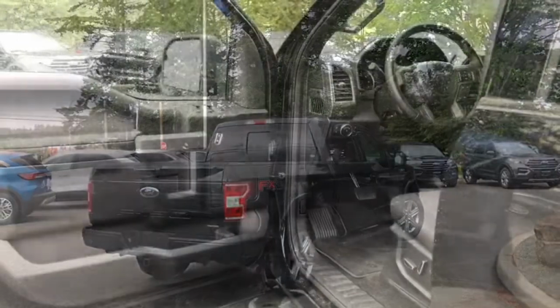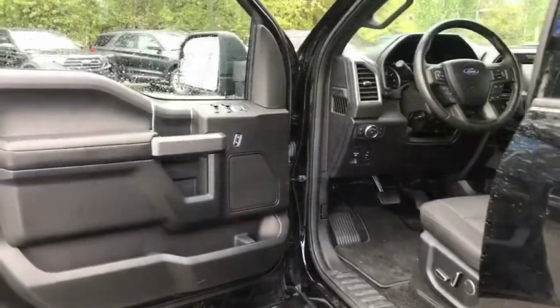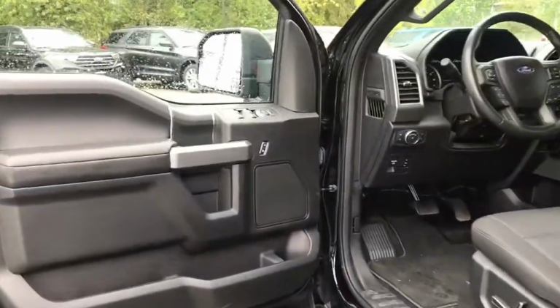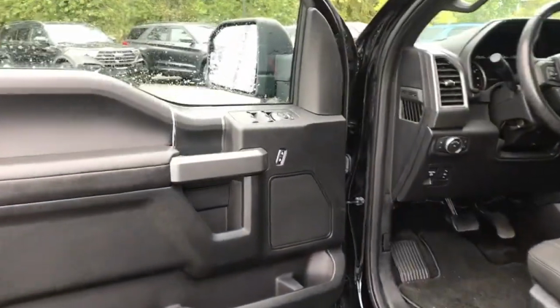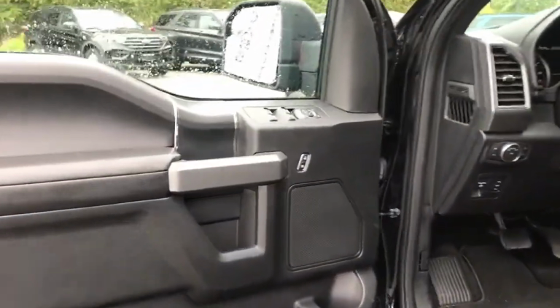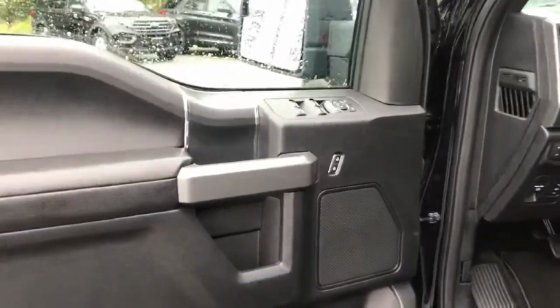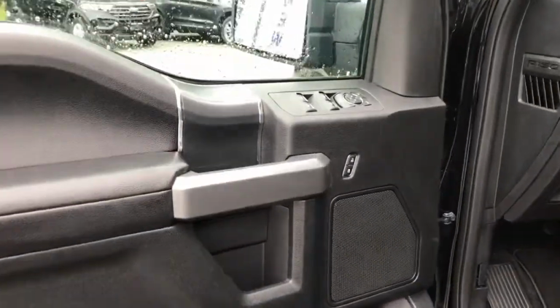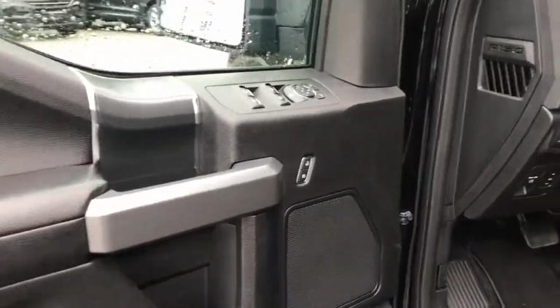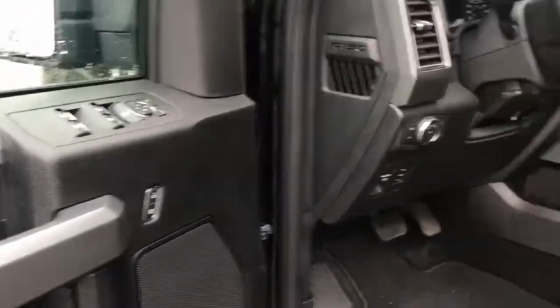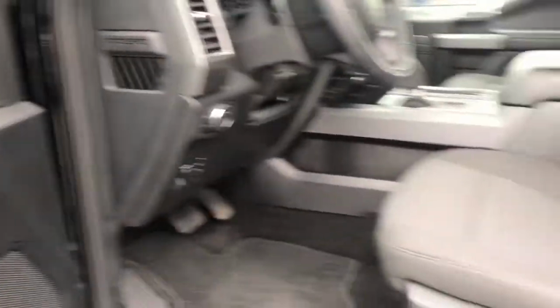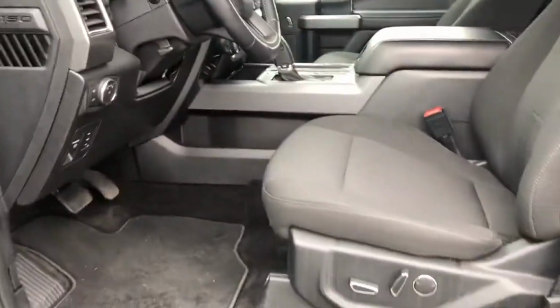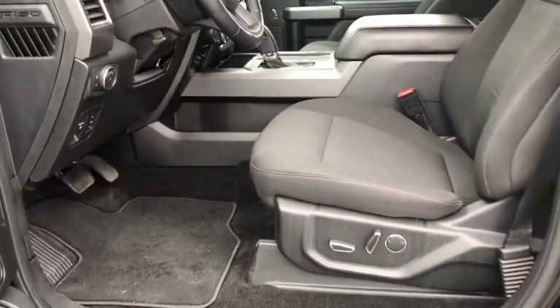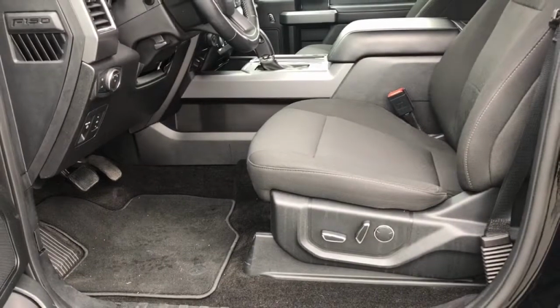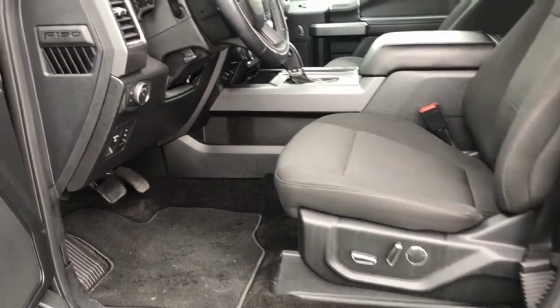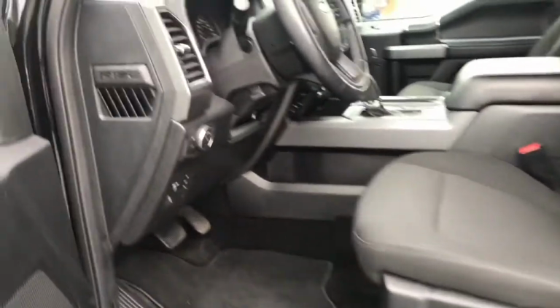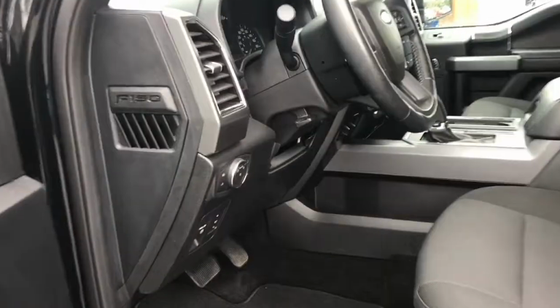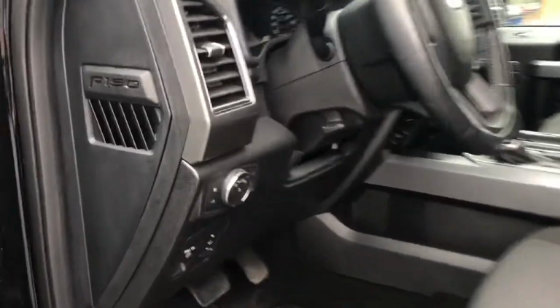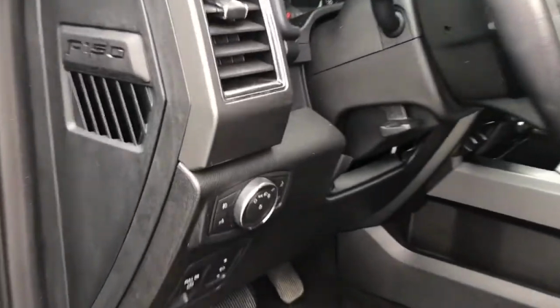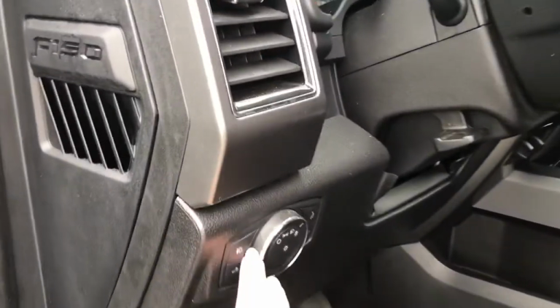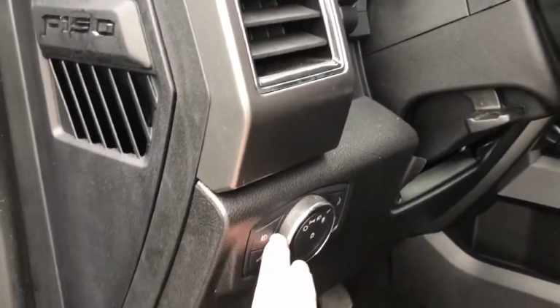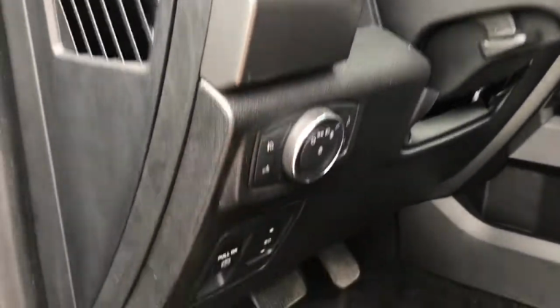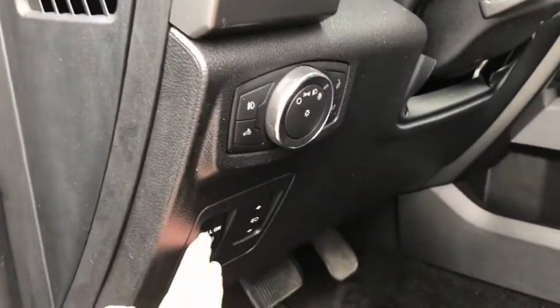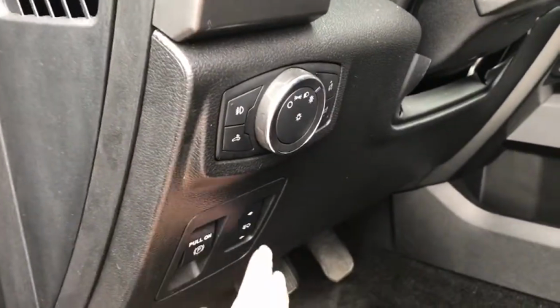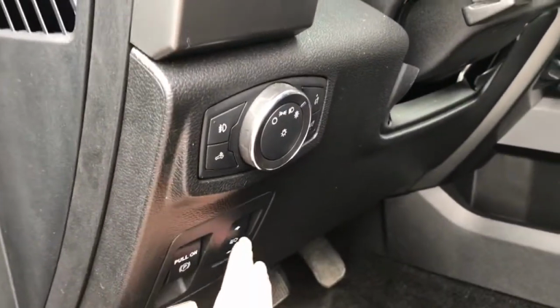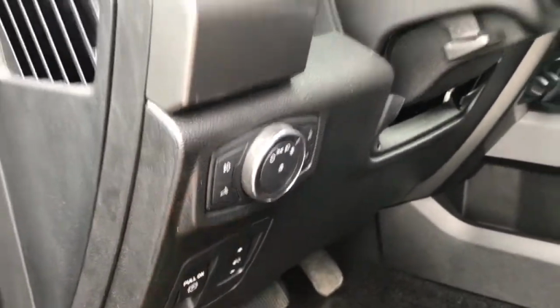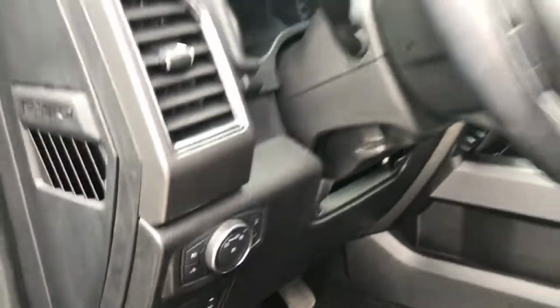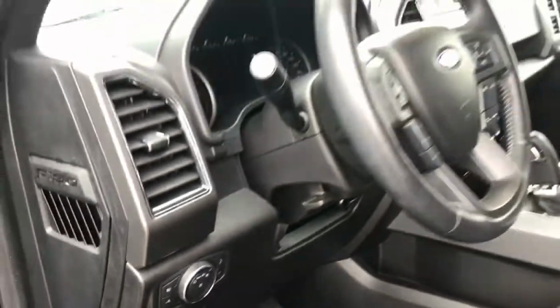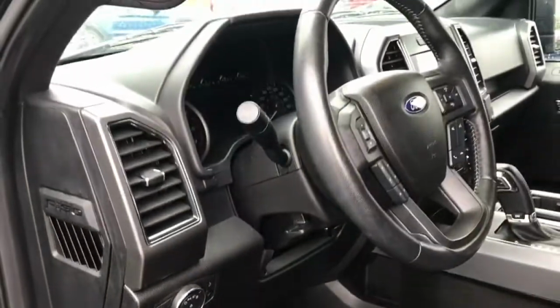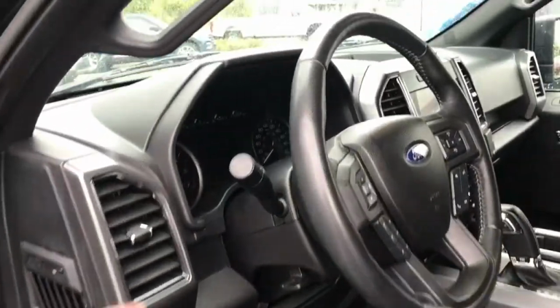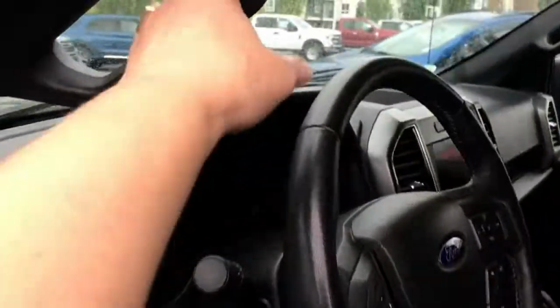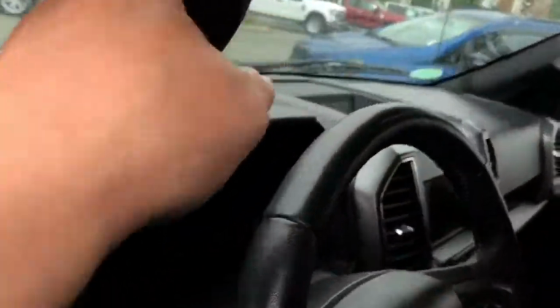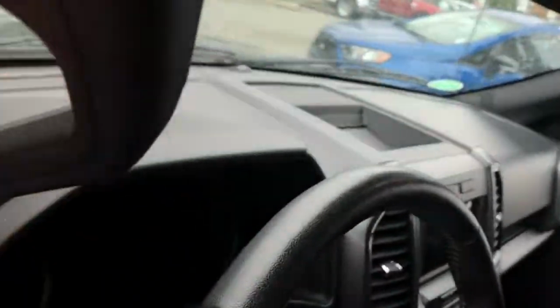There's storage and a speaker in the door, as well as power locks, windows, and mirrors. The driver's seat is powered with lumbar. Your lighting controls are located here, along with the electronic parking brake and power pedals. With the aid of your running boards and grab handle, it's easy to get in.